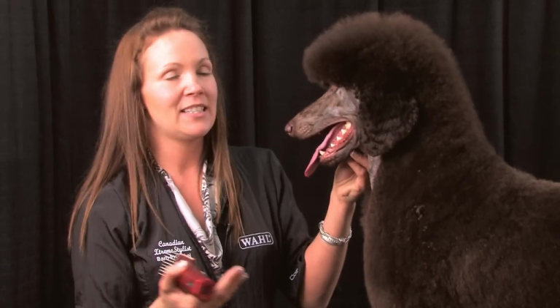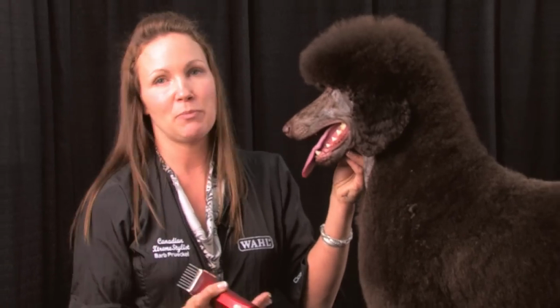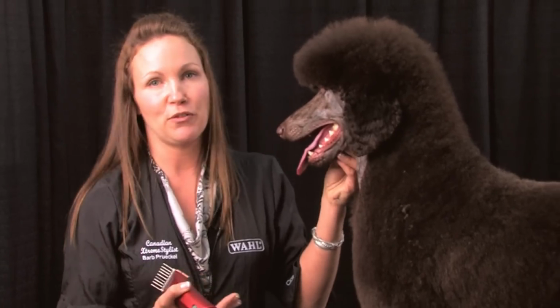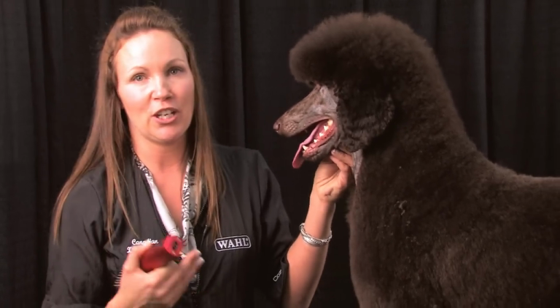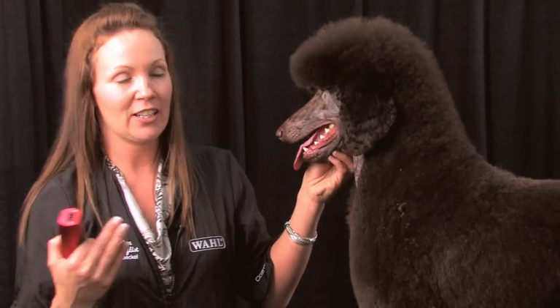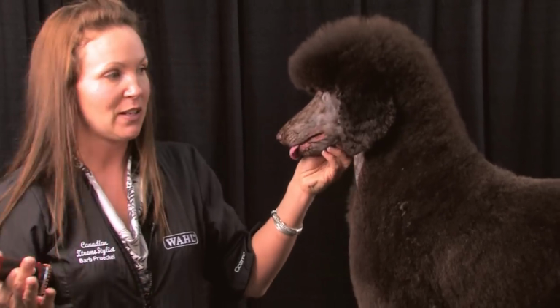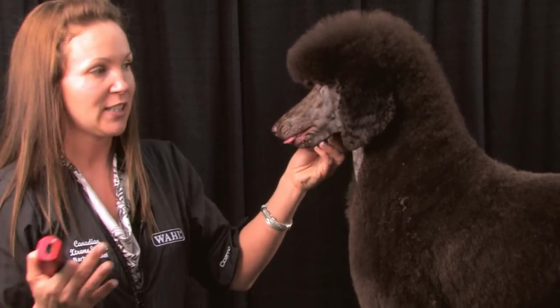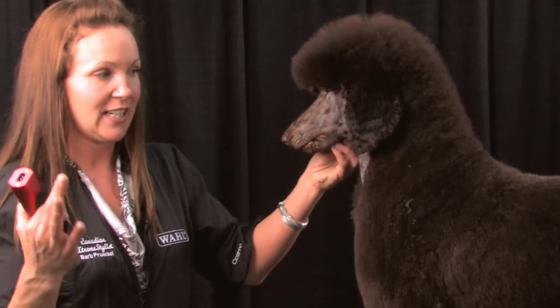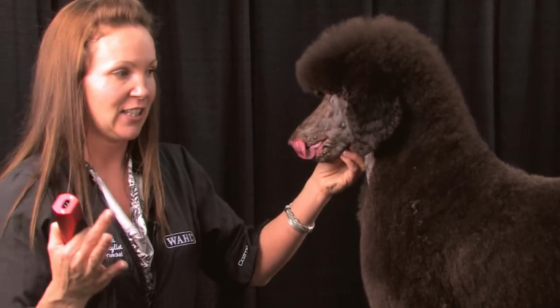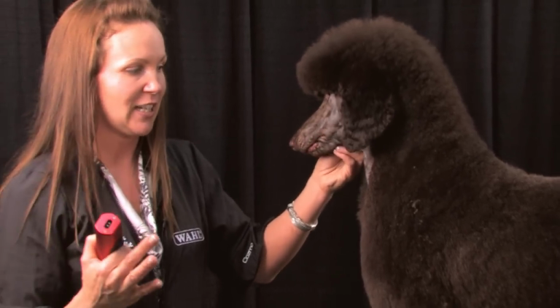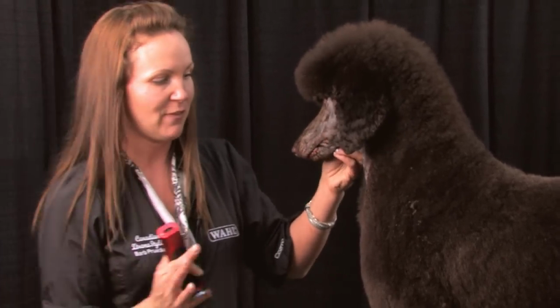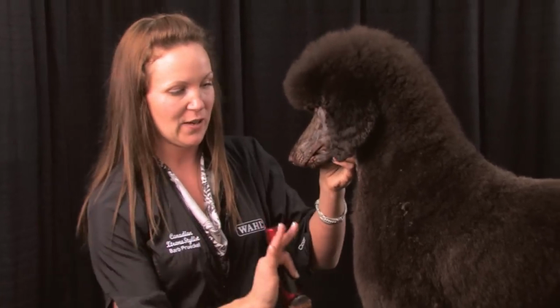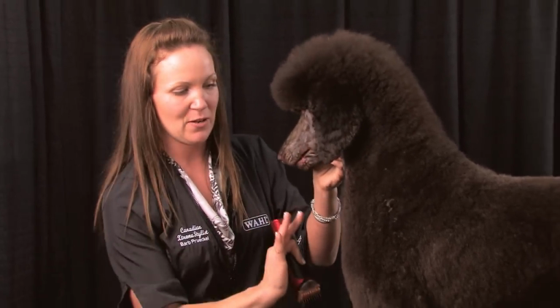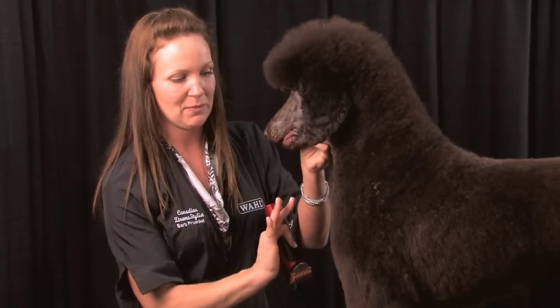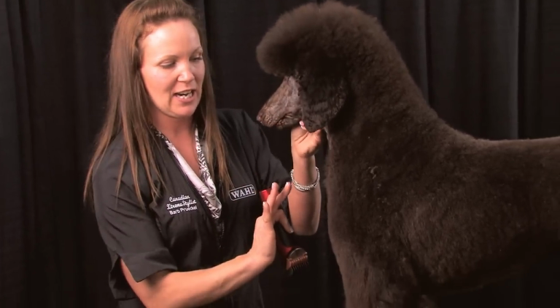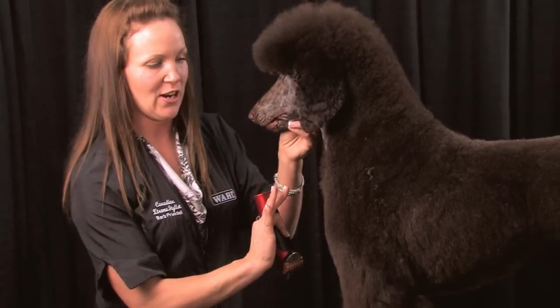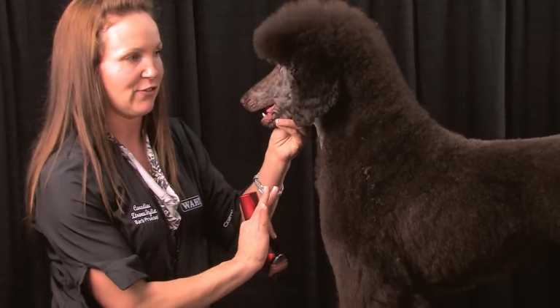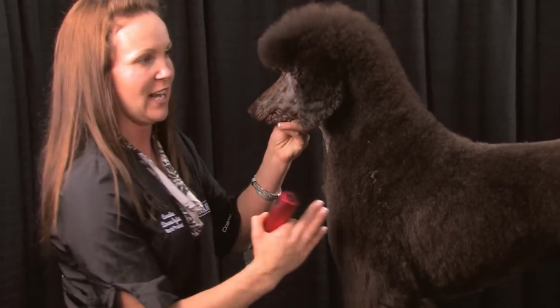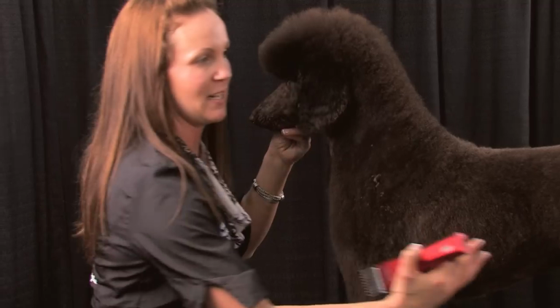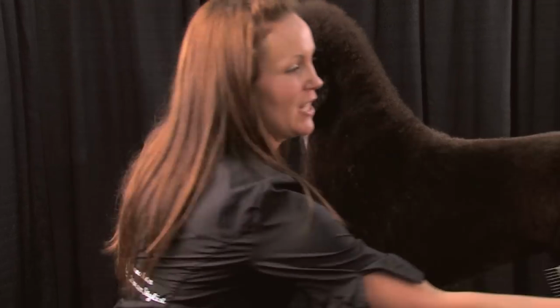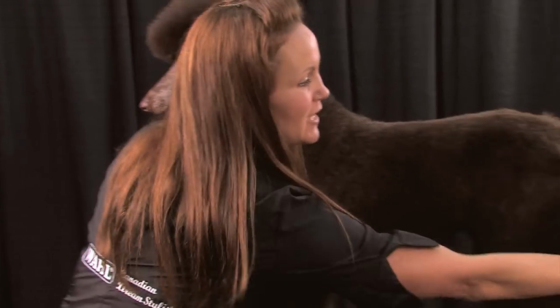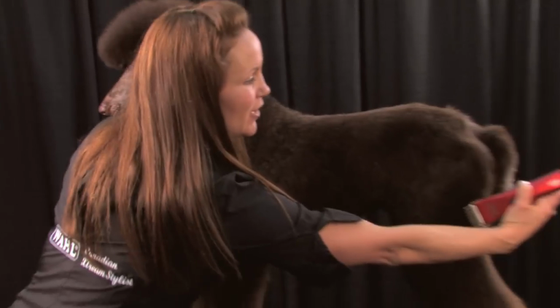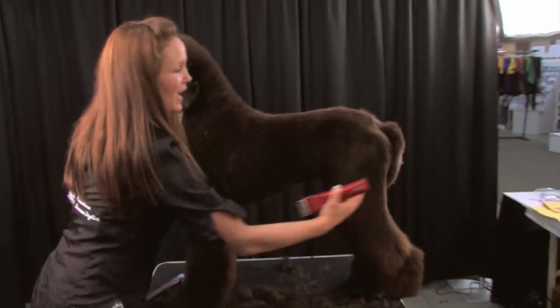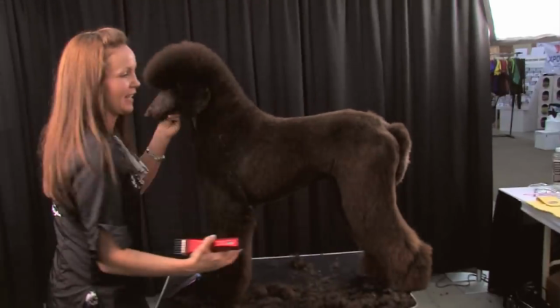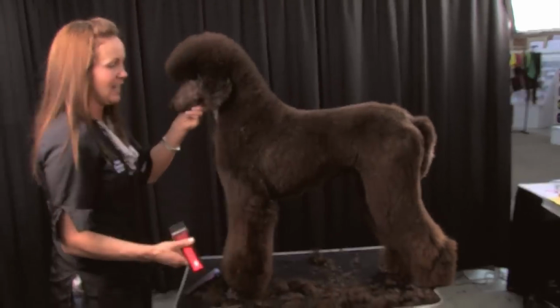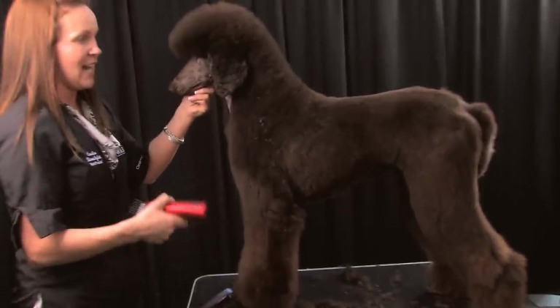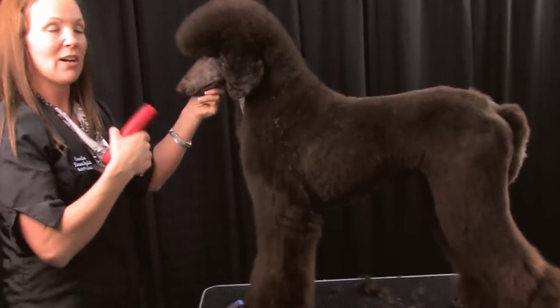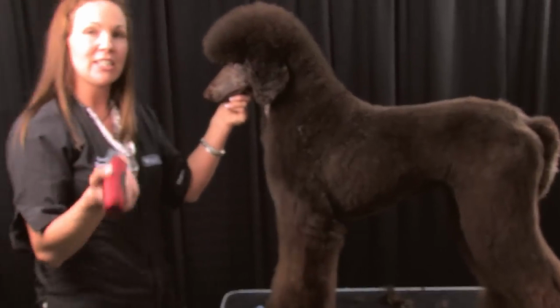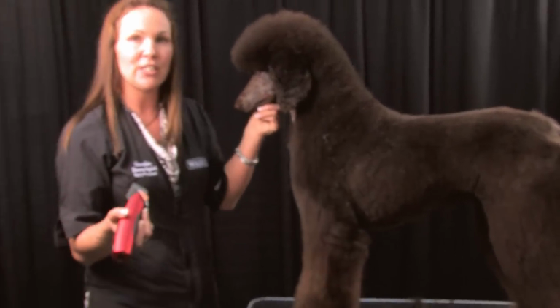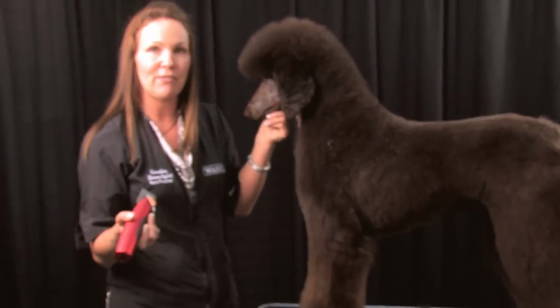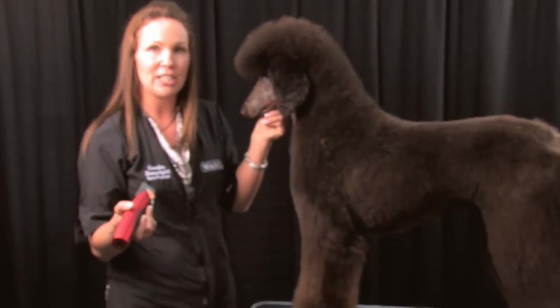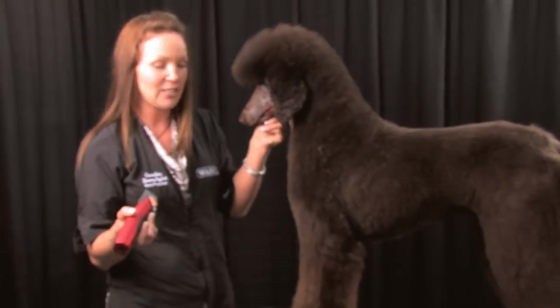He's such a beautiful dog. He walked in and kind of looked like a buffalo — he had about this much hair on his front end and about this much hair on his back end. So I'm just going to do some finishing touches.